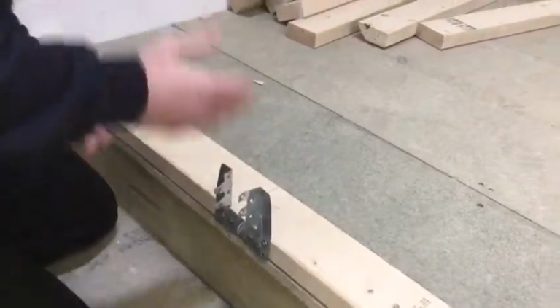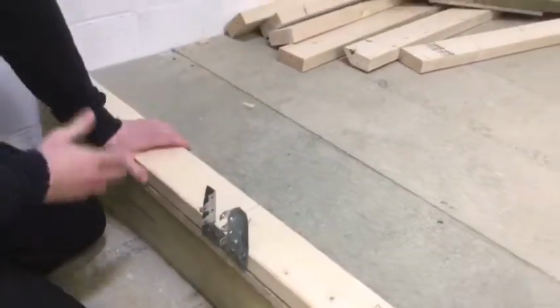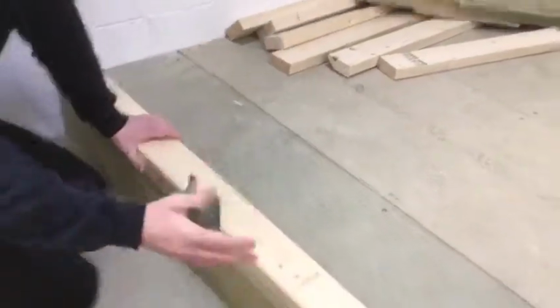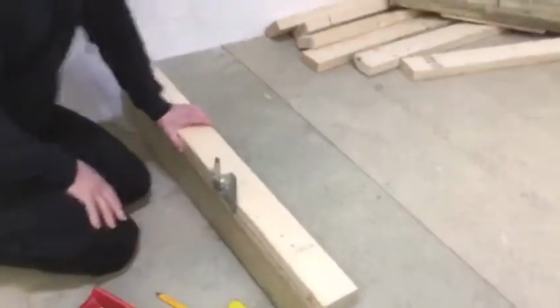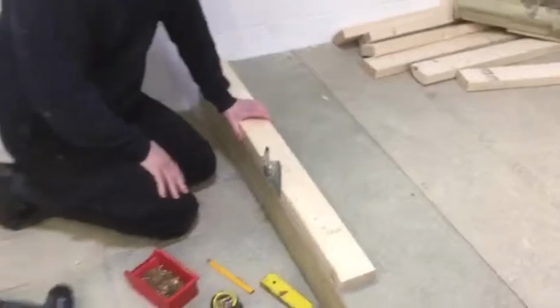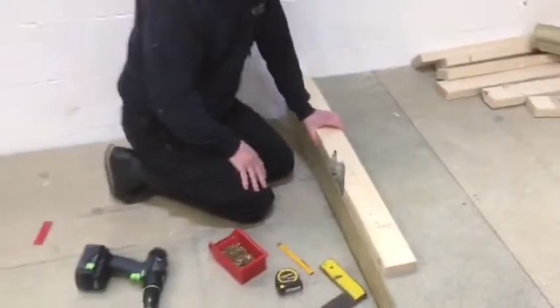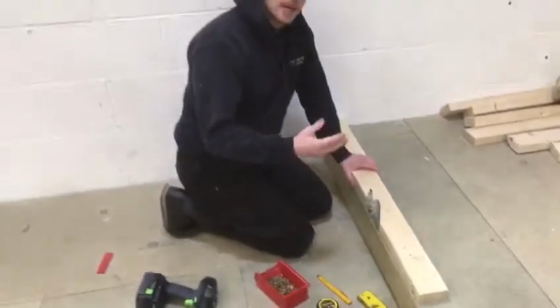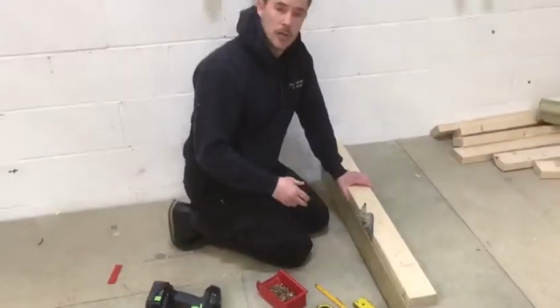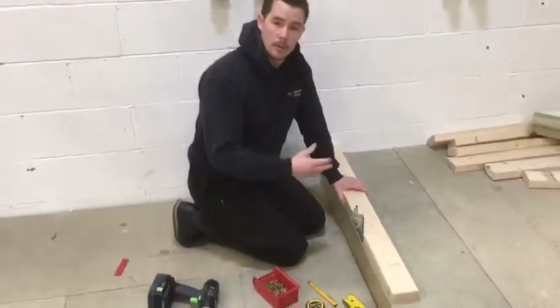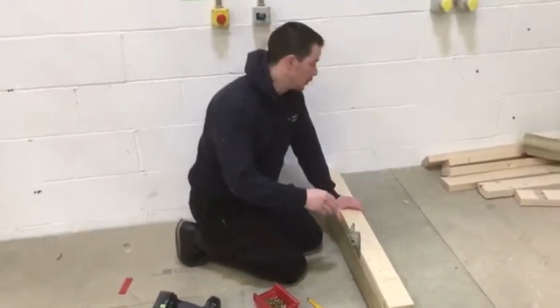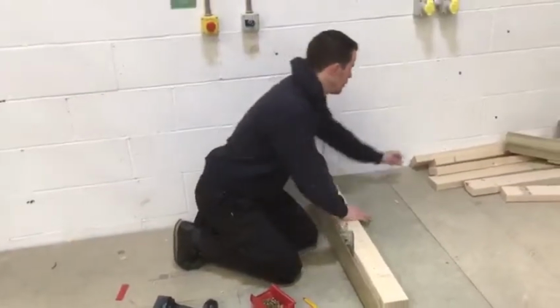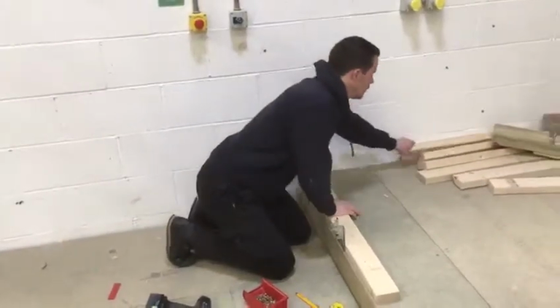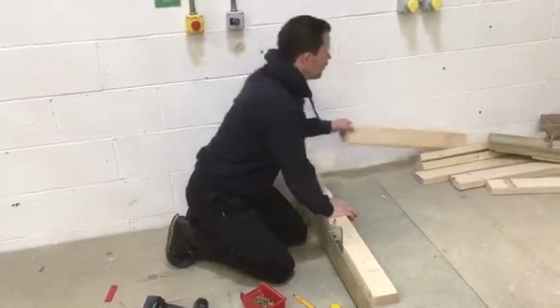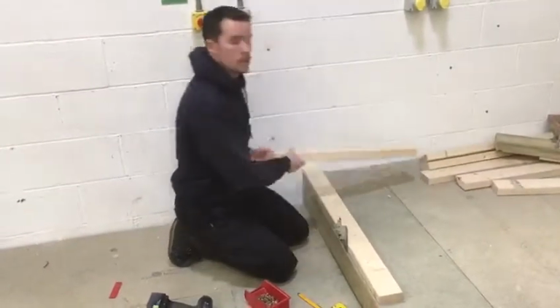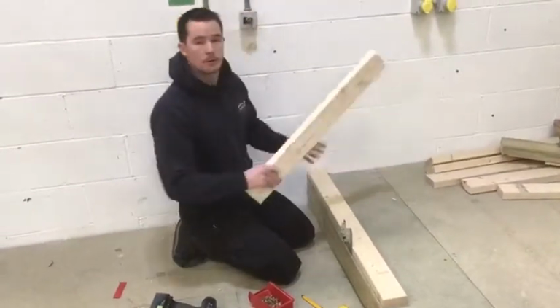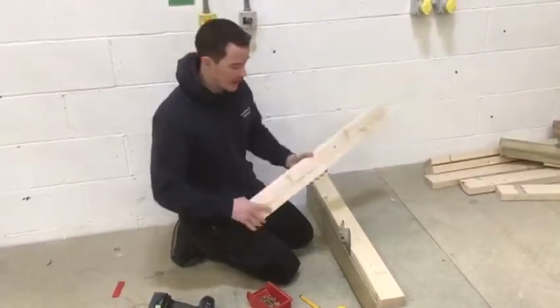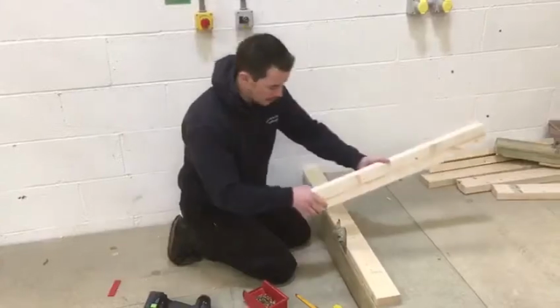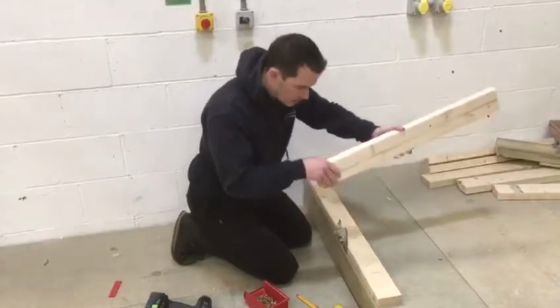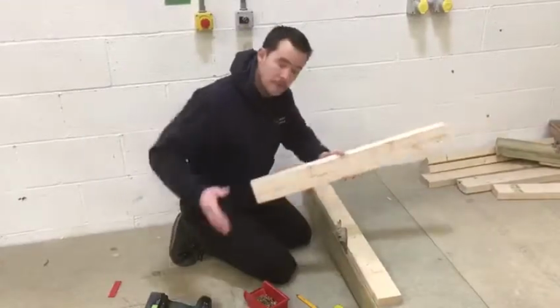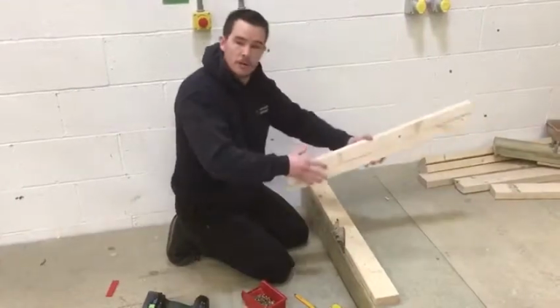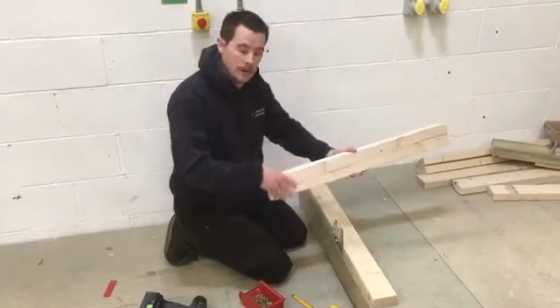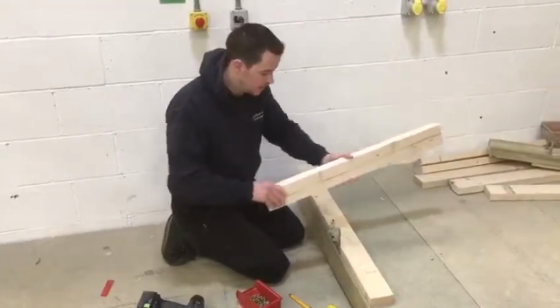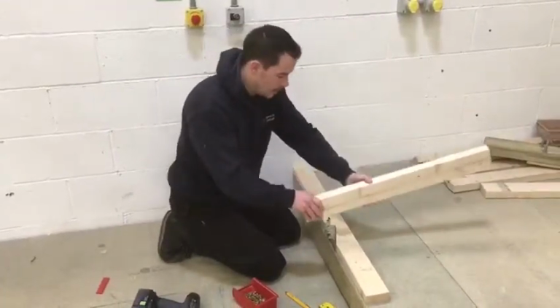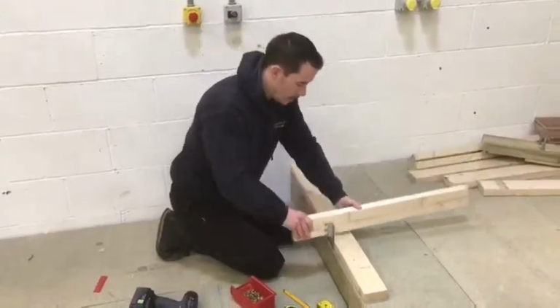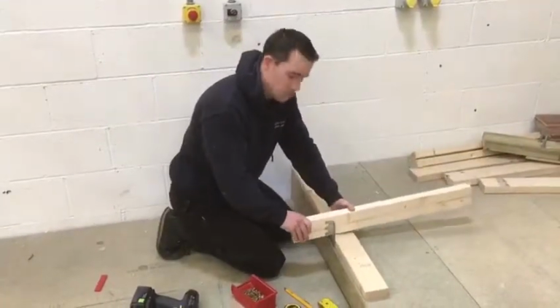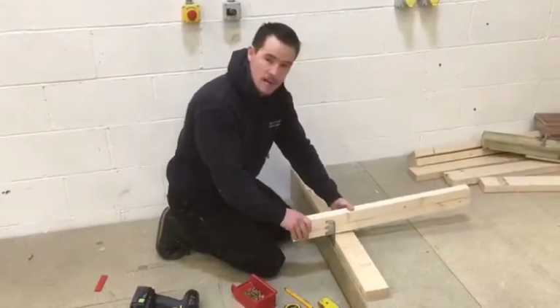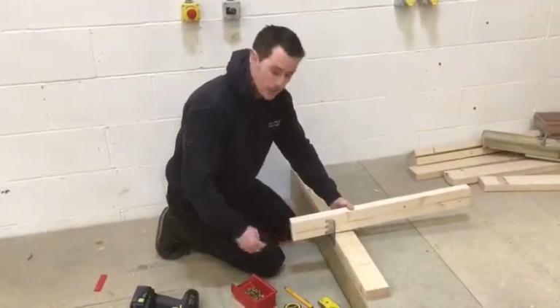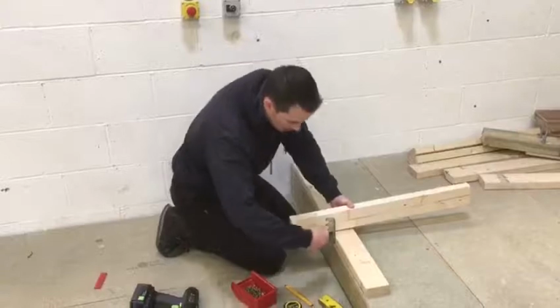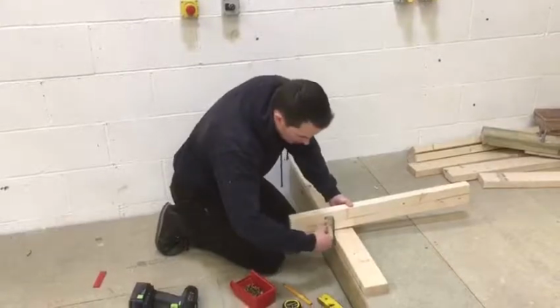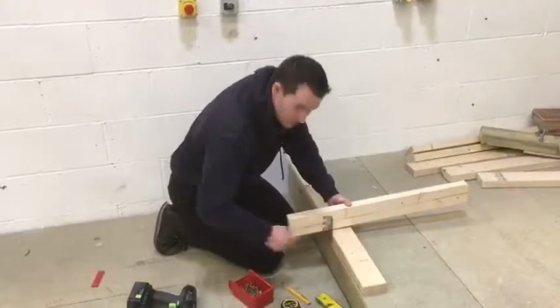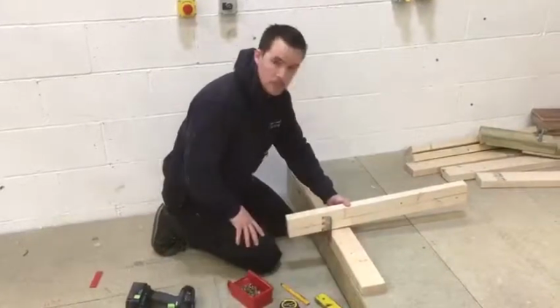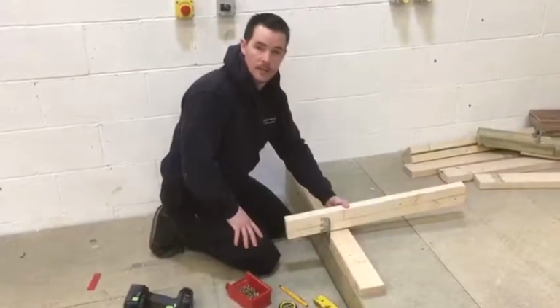You do that all the way along the roof. Then once you're happy with the positions, drop the truss down. Lift the truss on very carefully, drop it down in between, and then you can fix down through these points here.